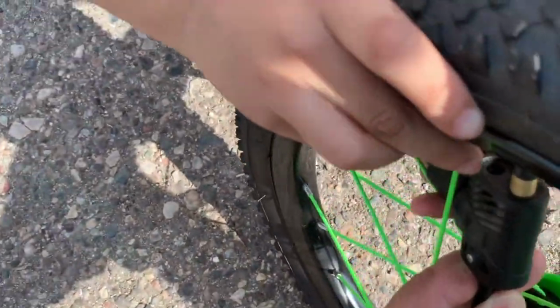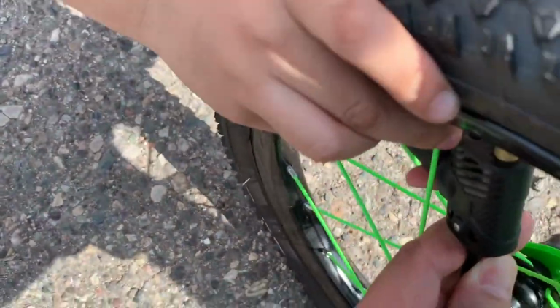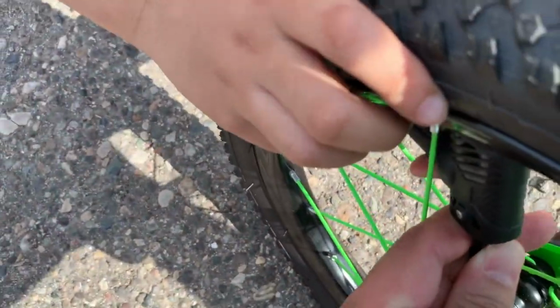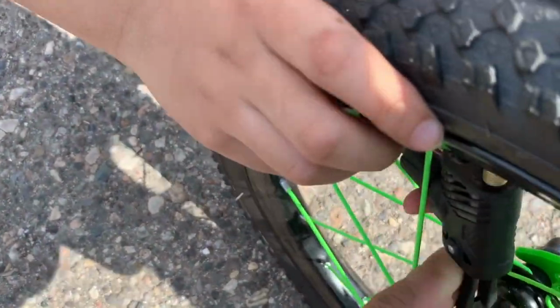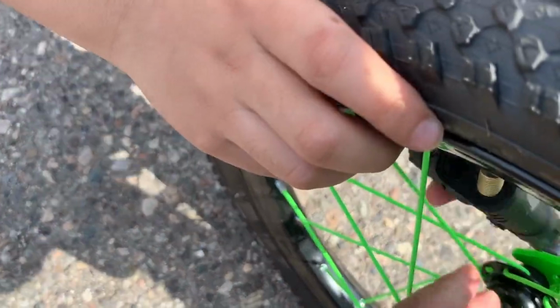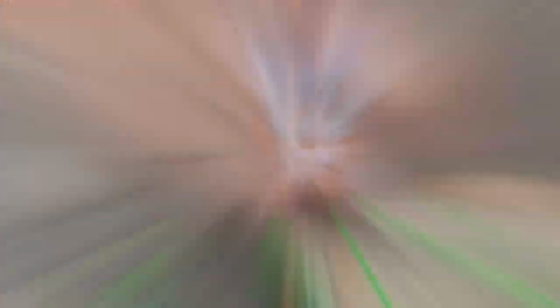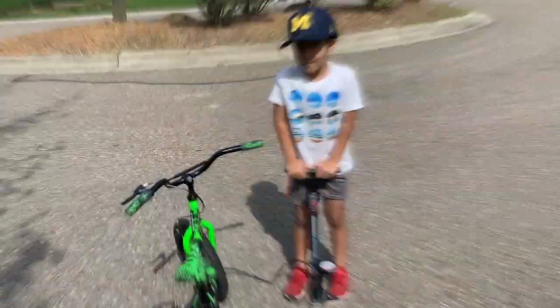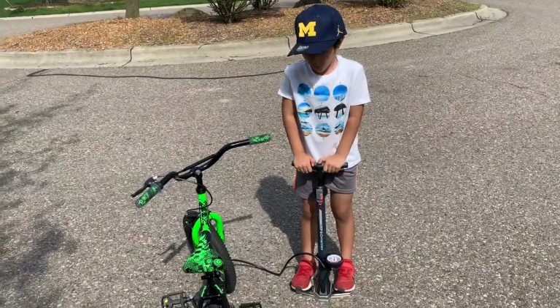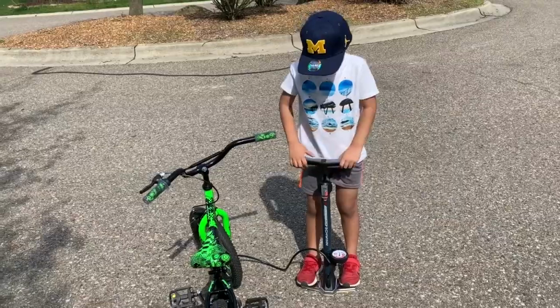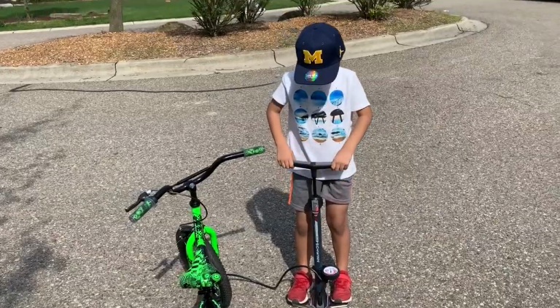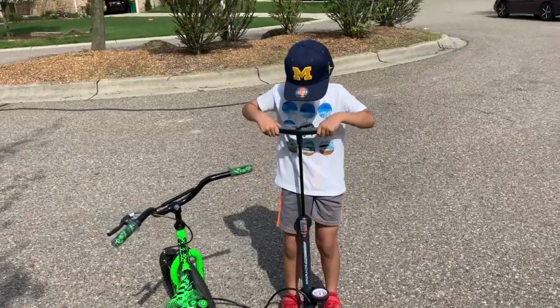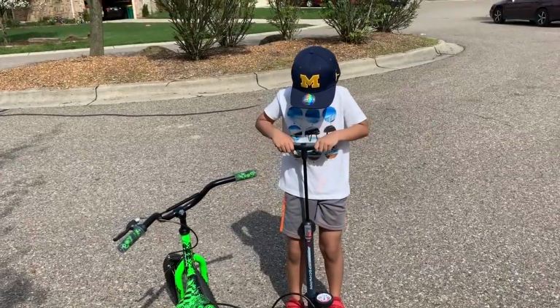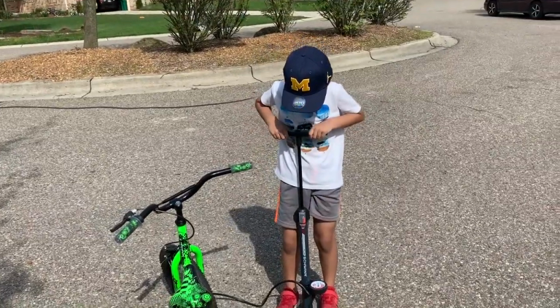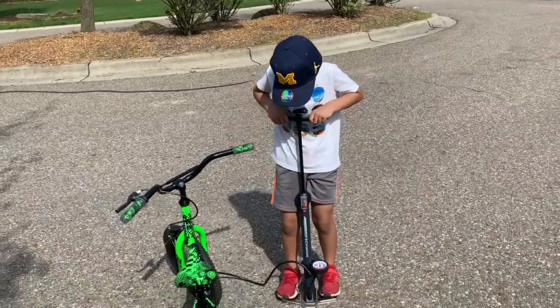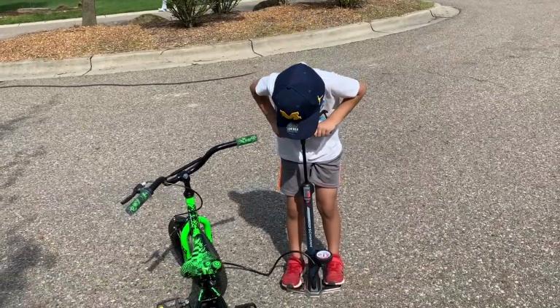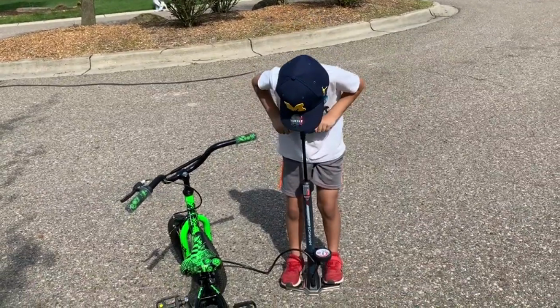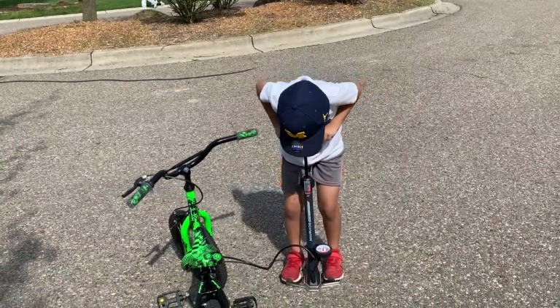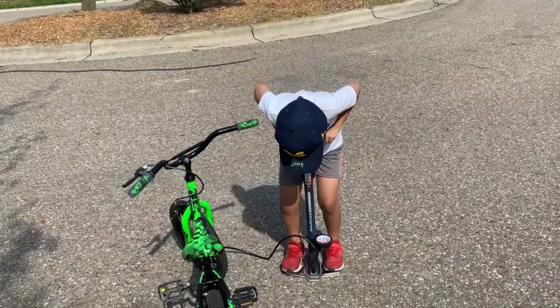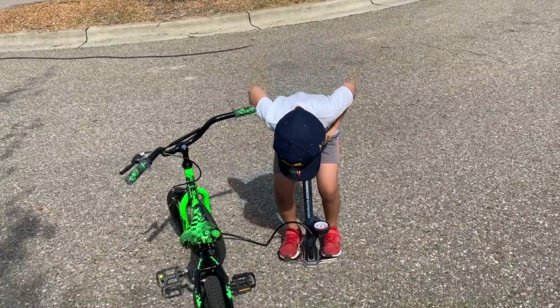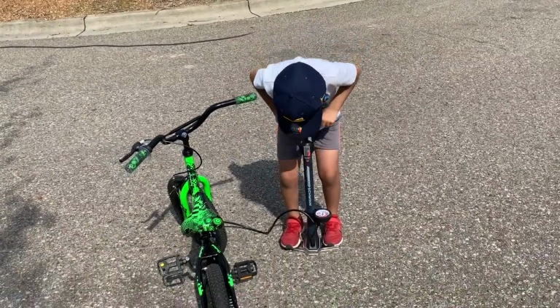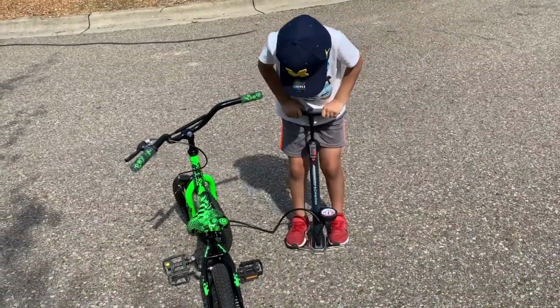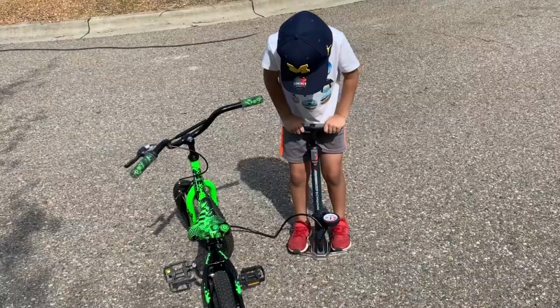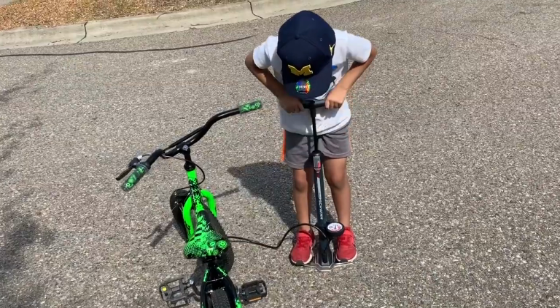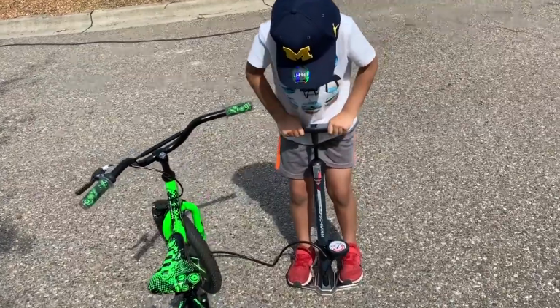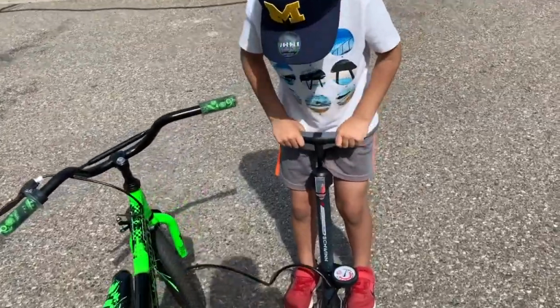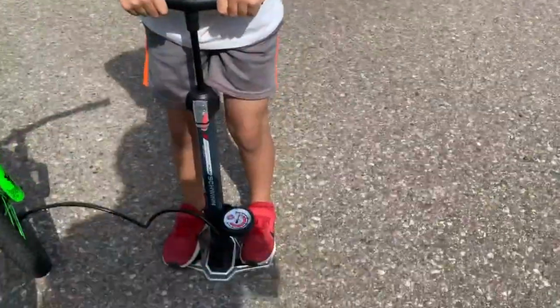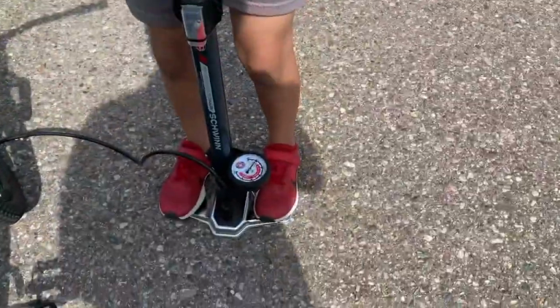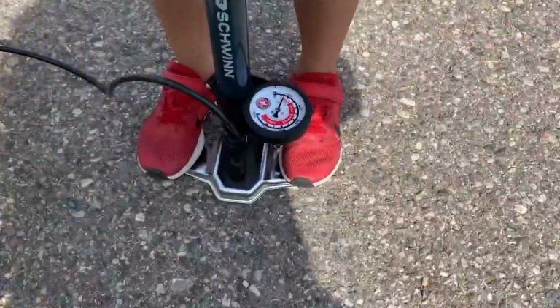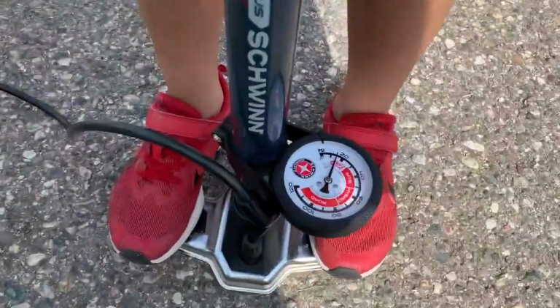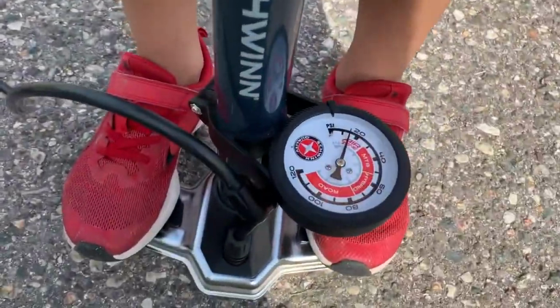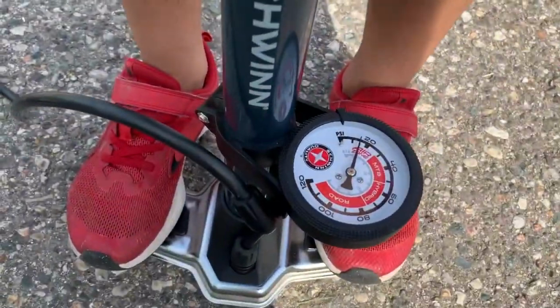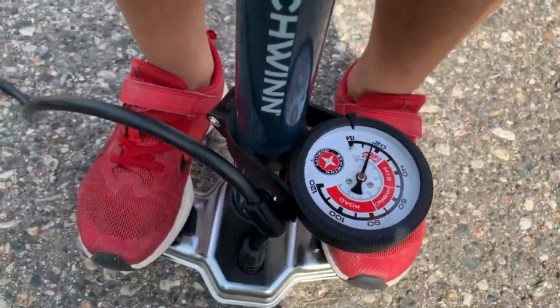I think that's what you're supposed to do — then push it in. We kind of got it. We just got to do it faster. You see it moving?